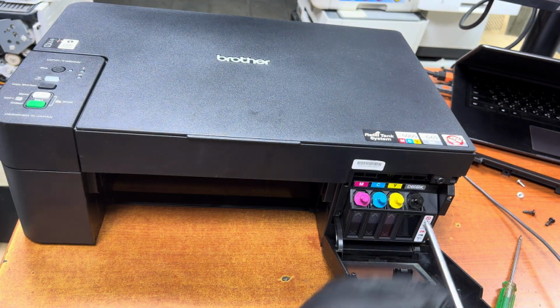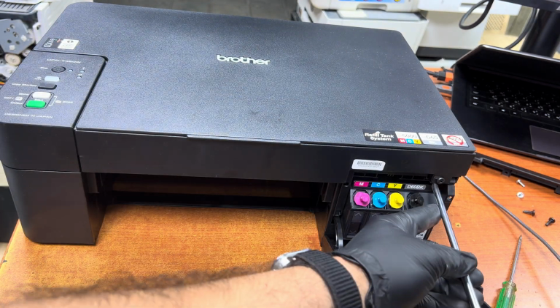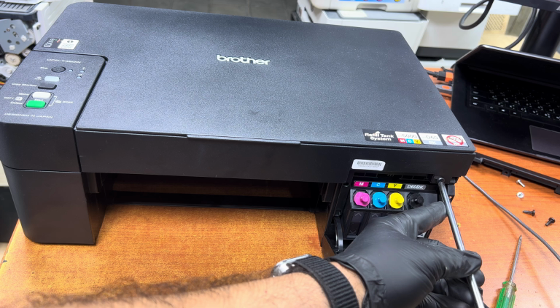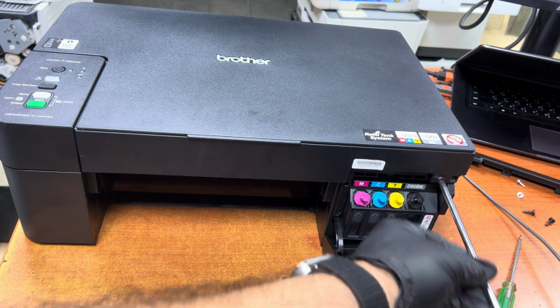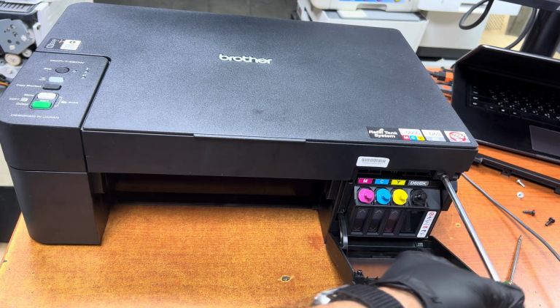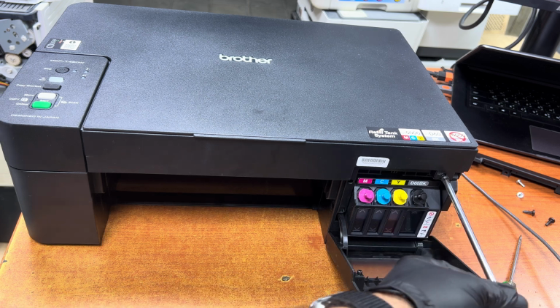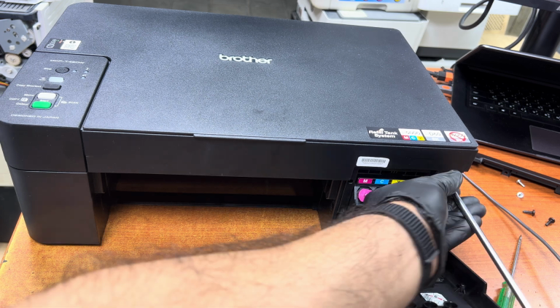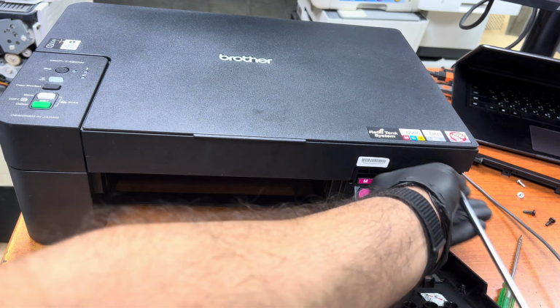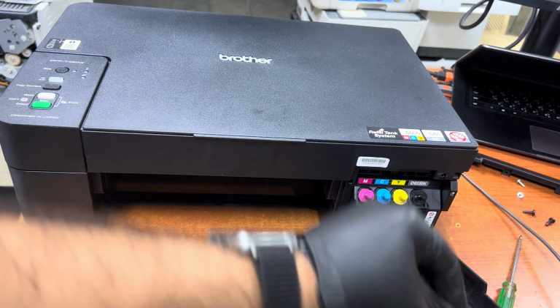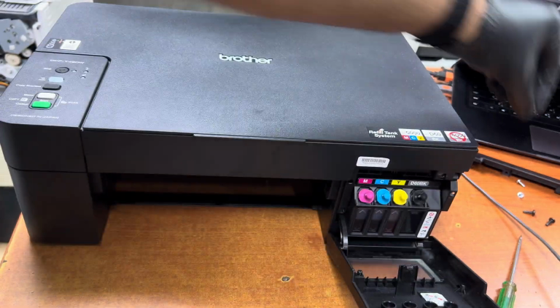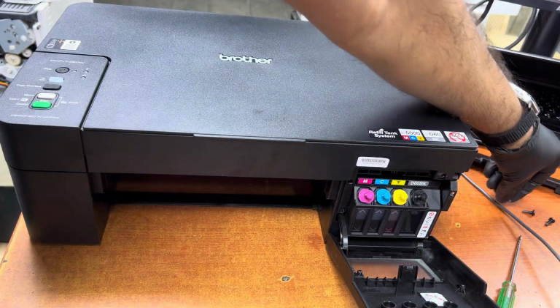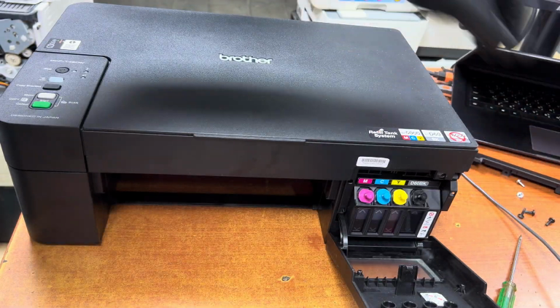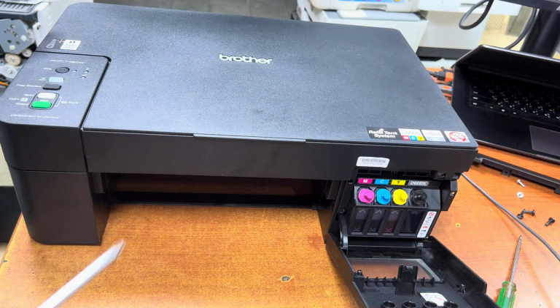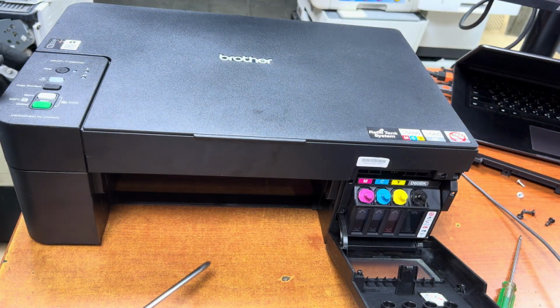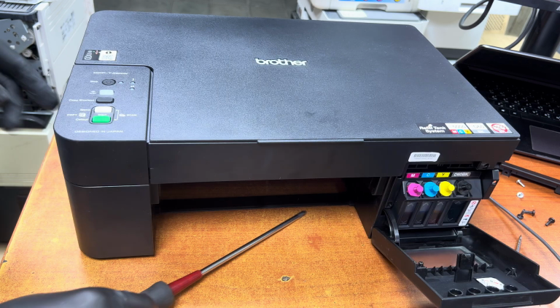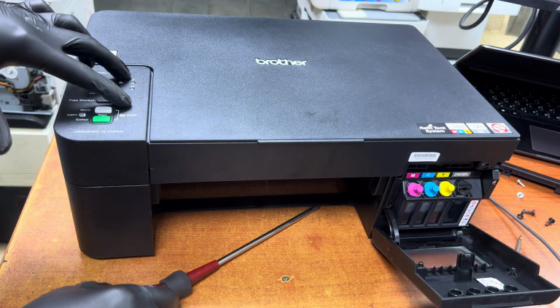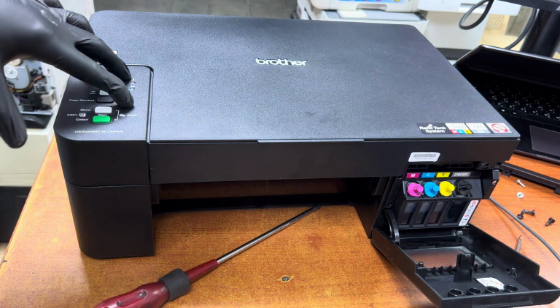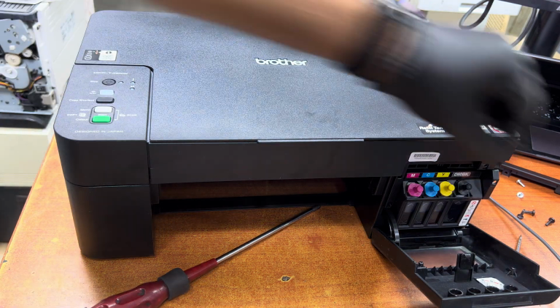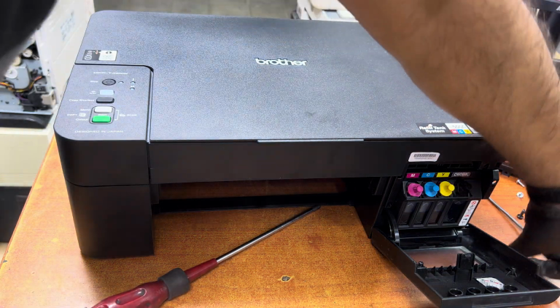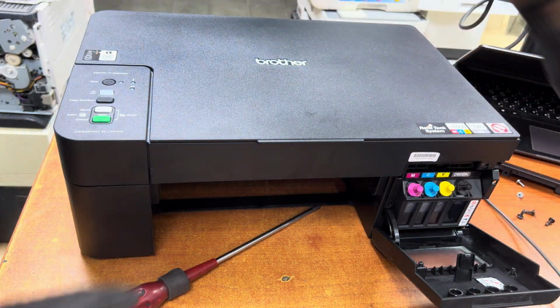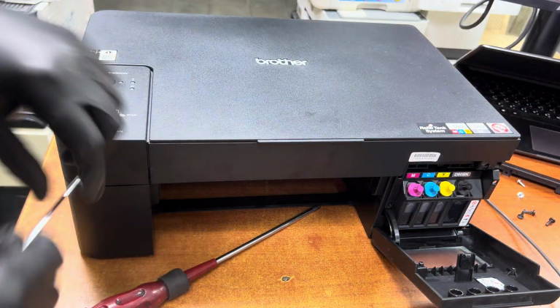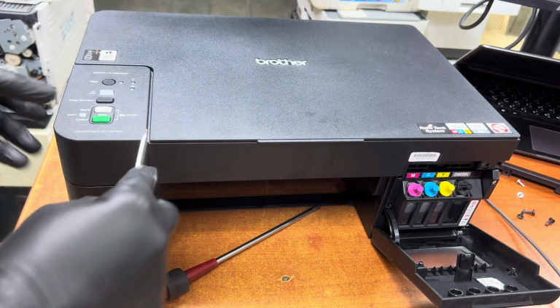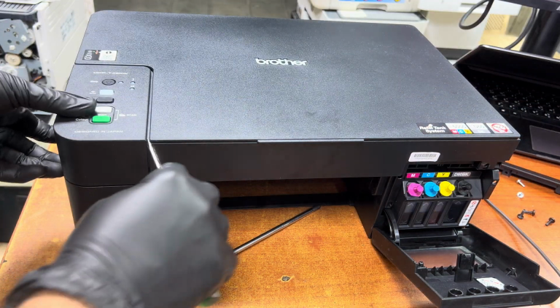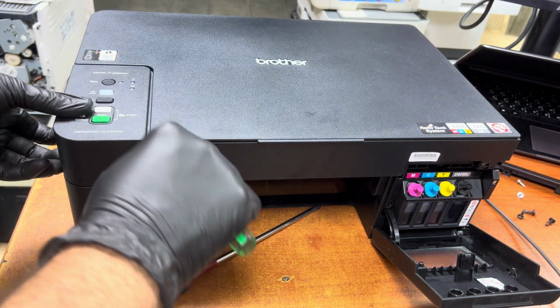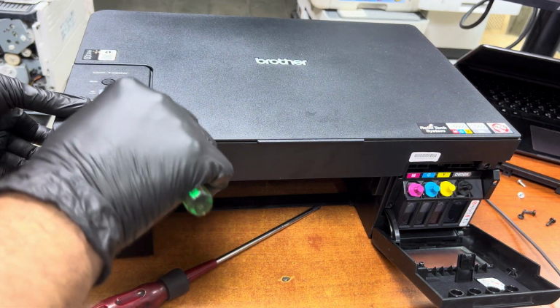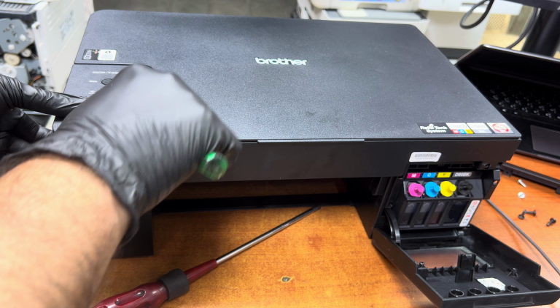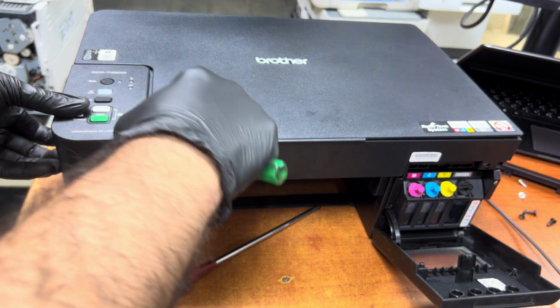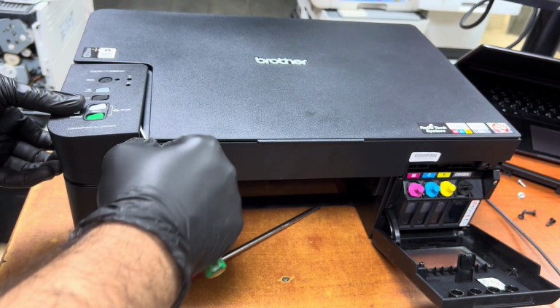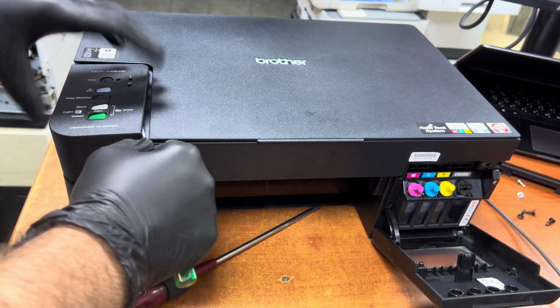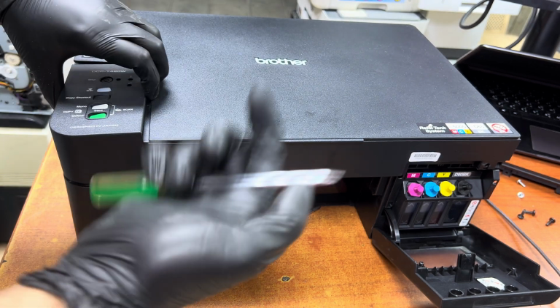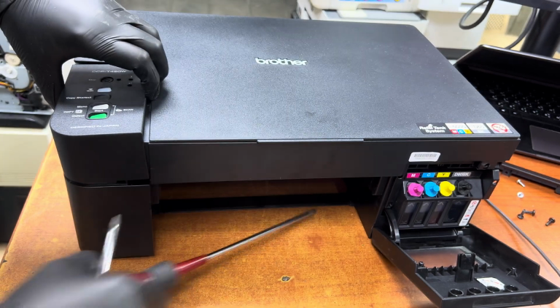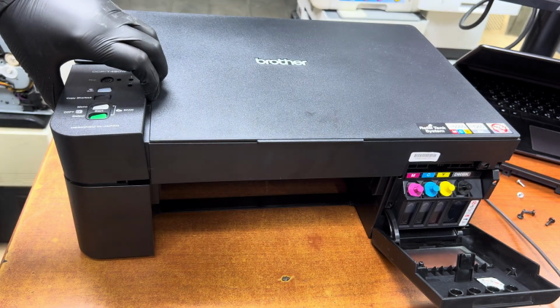There is one screw here on the front side. Now there are two screws at the bottom, so we have to remove this front panel with the help of a flat screwdriver.